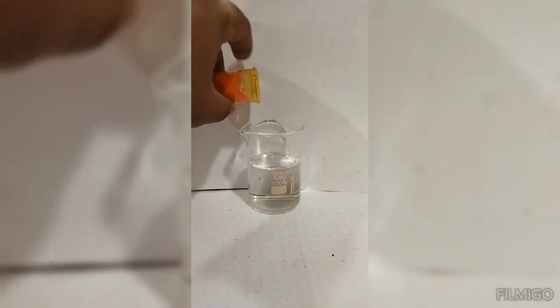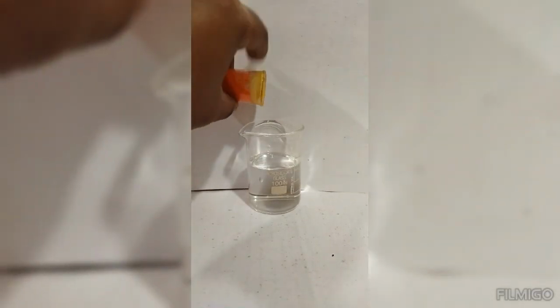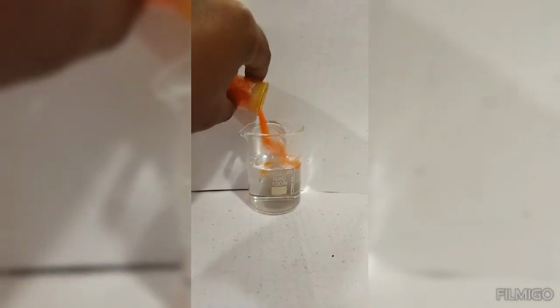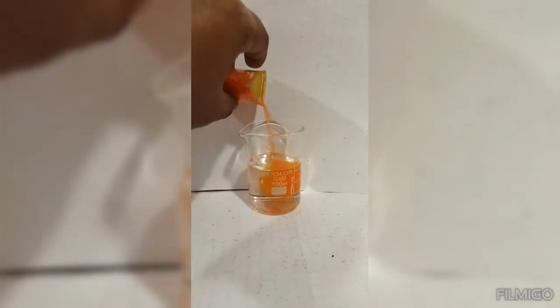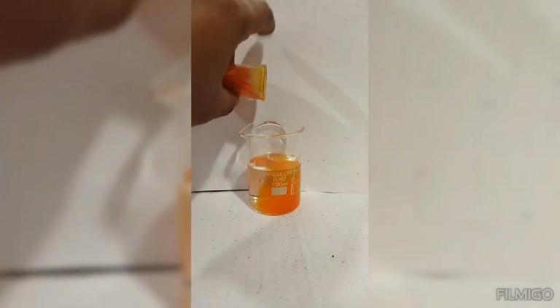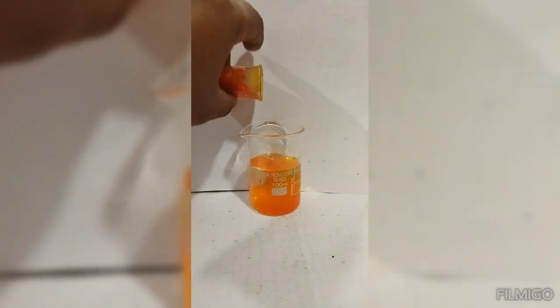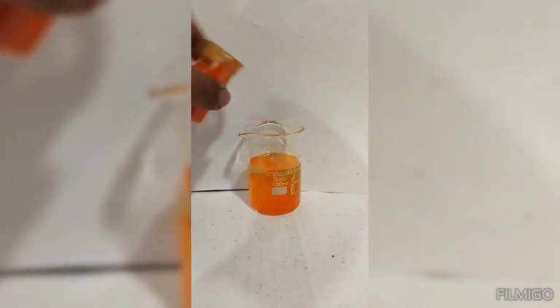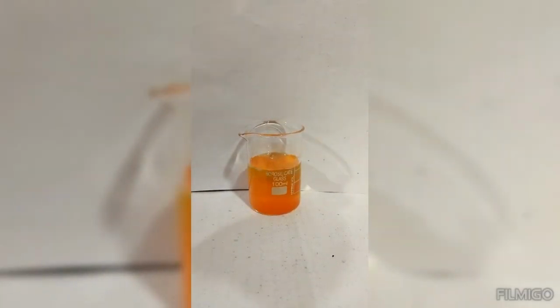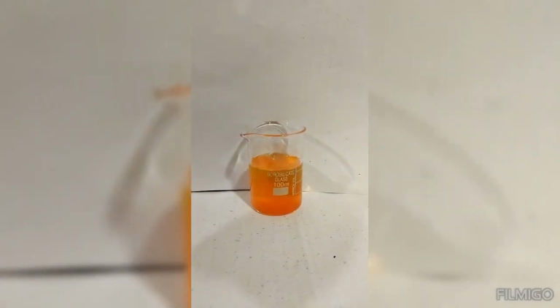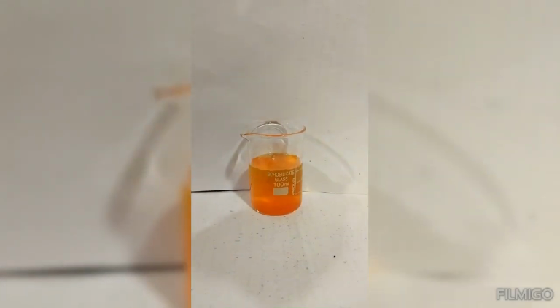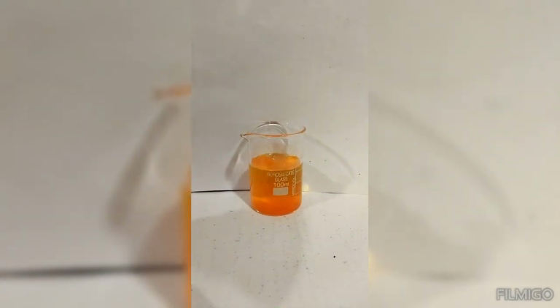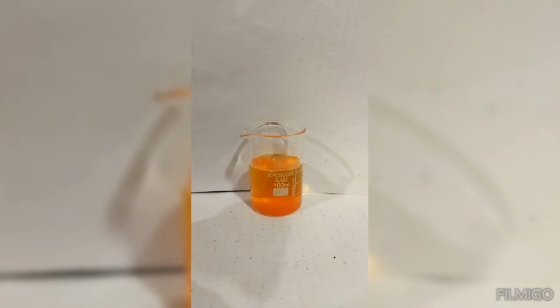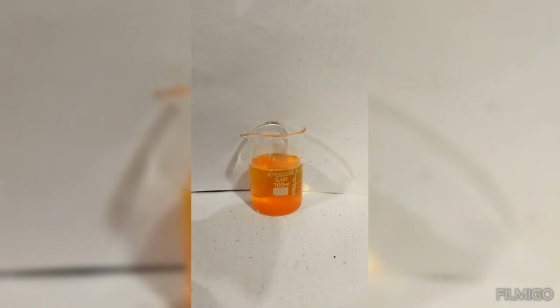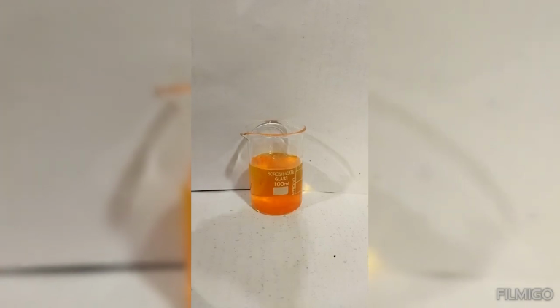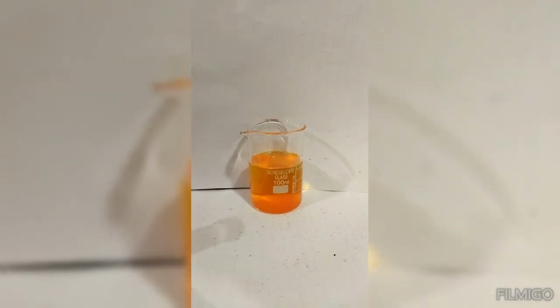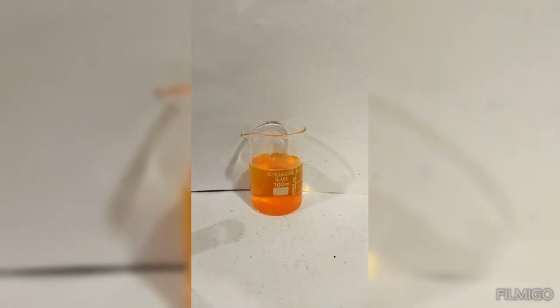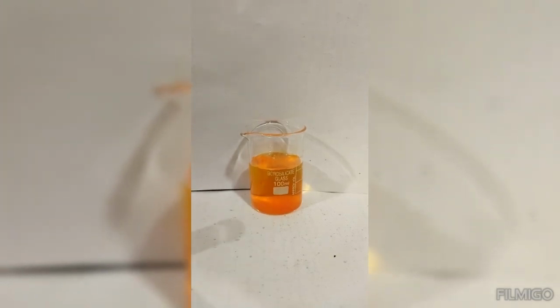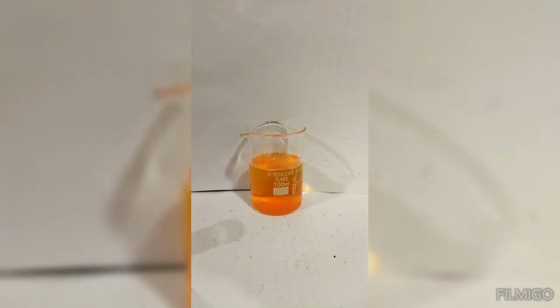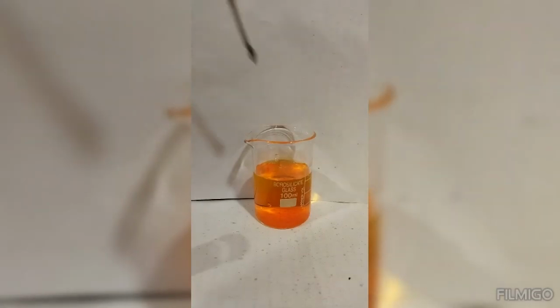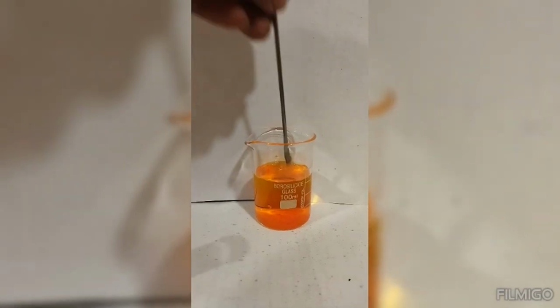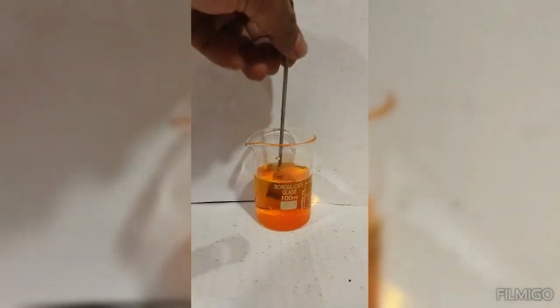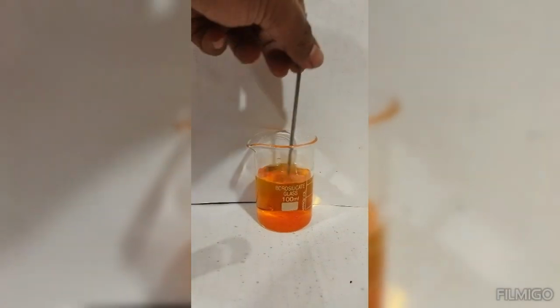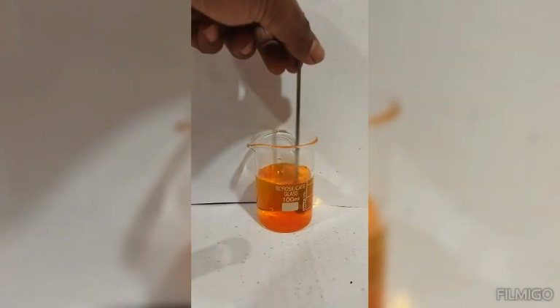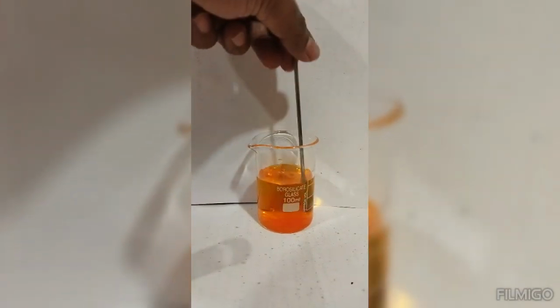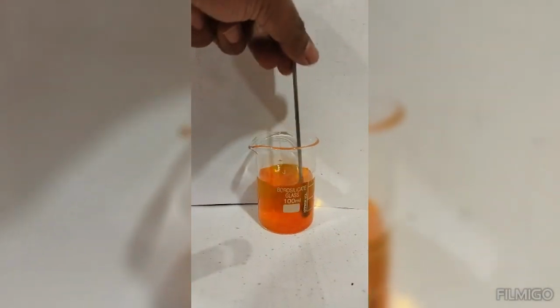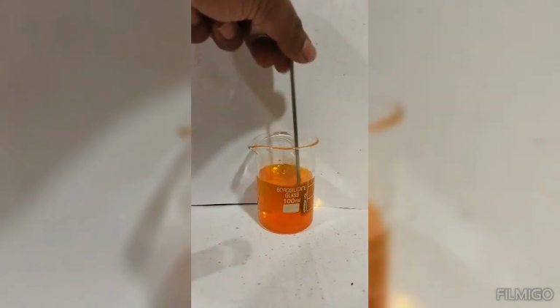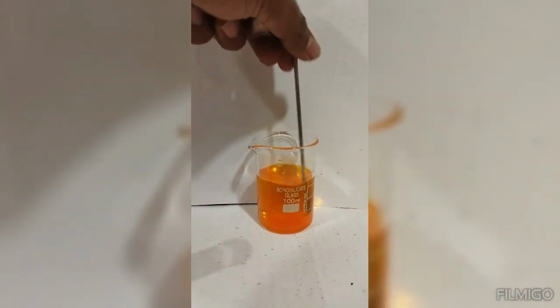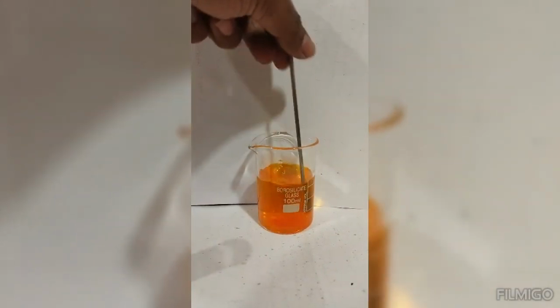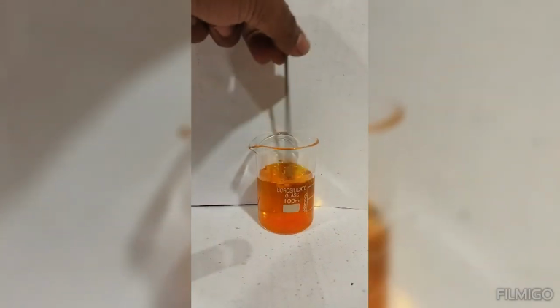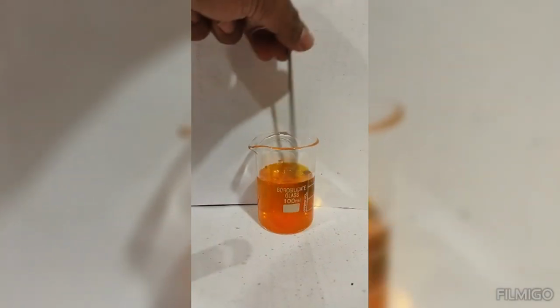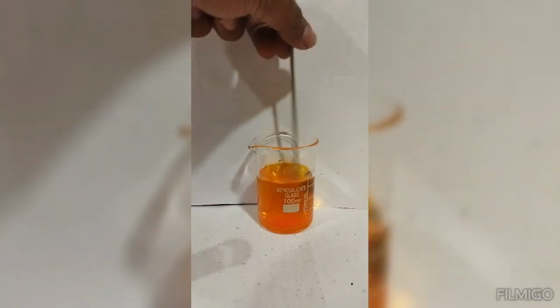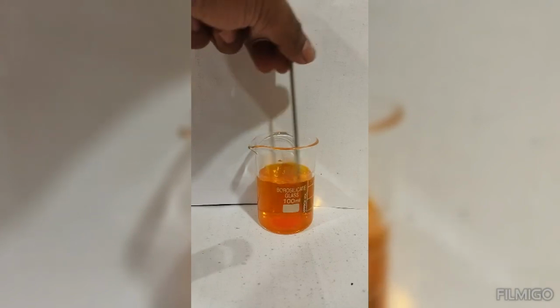First, we add potassium dichromate into distilled water and stir it for dissolving.